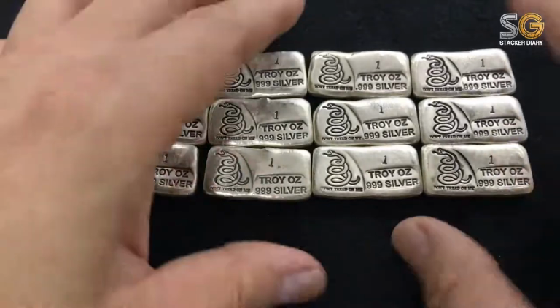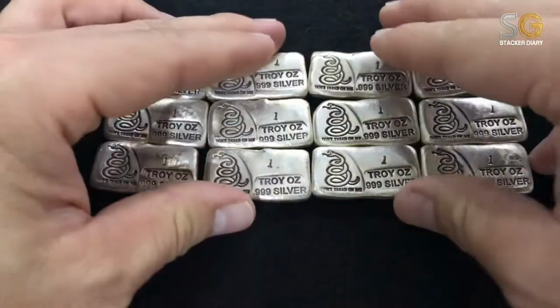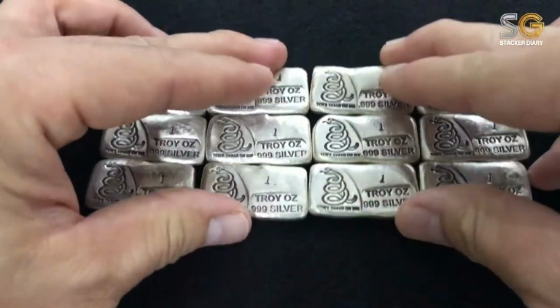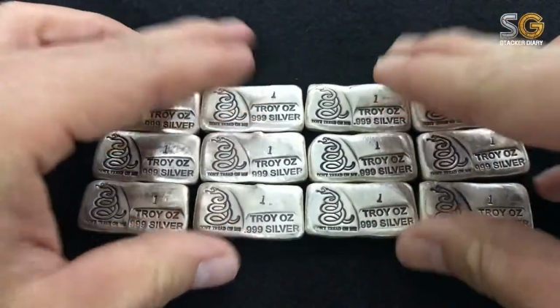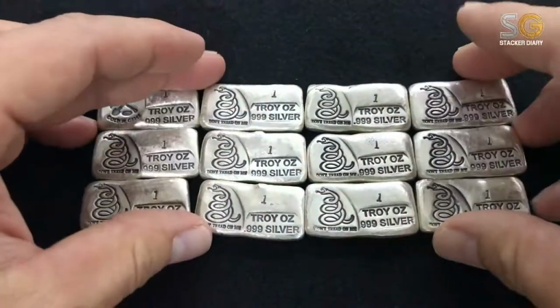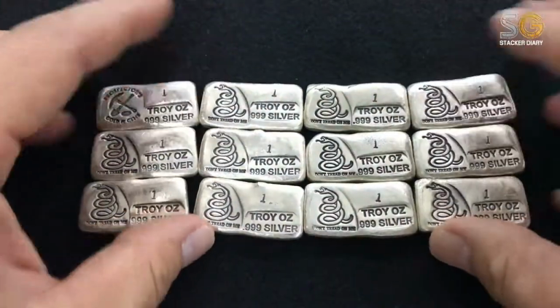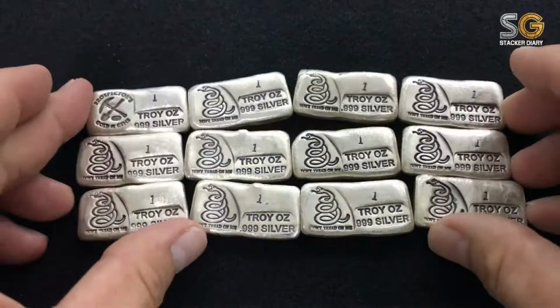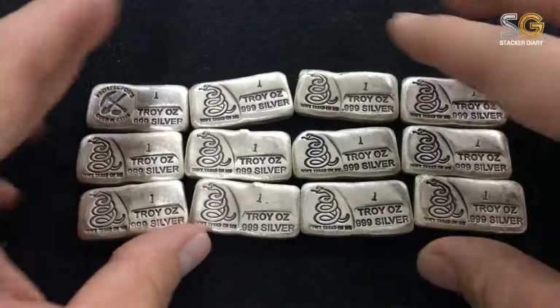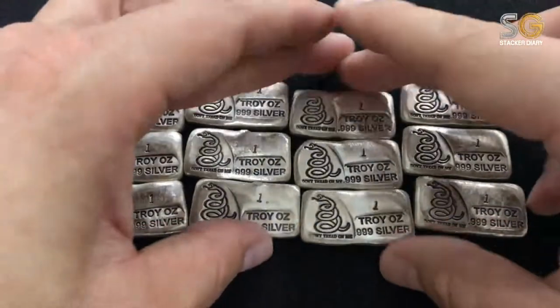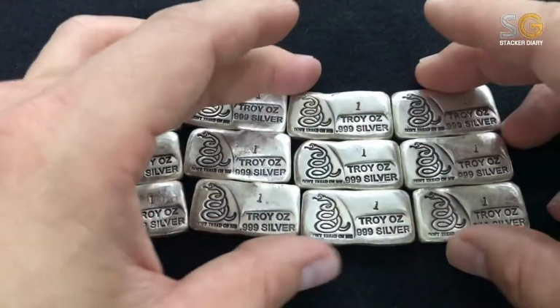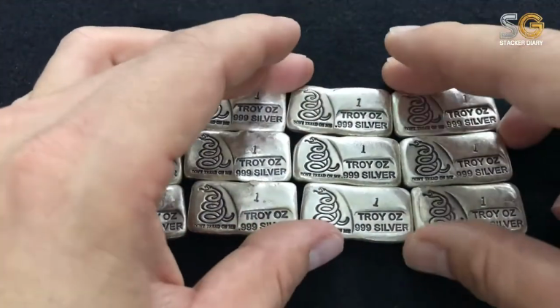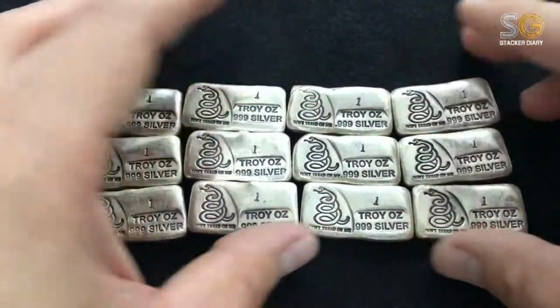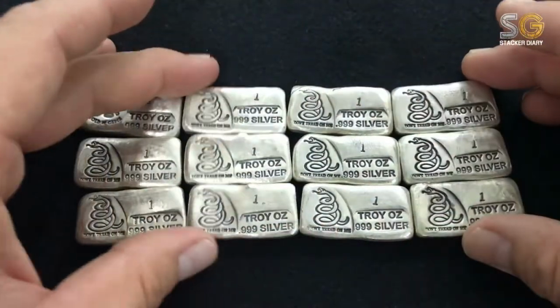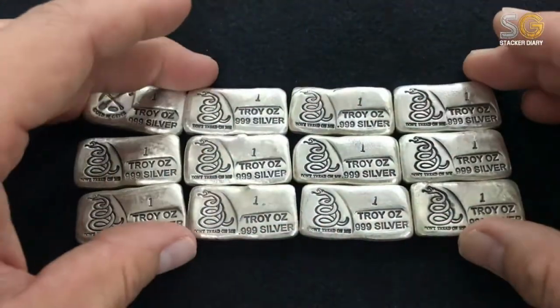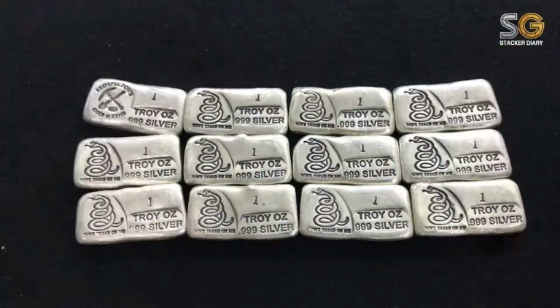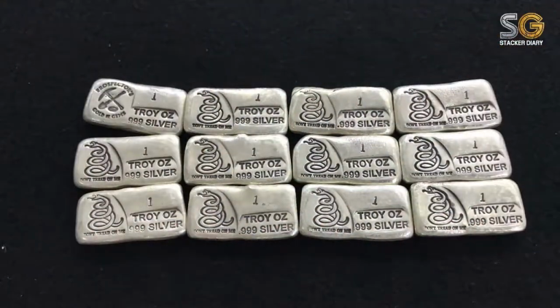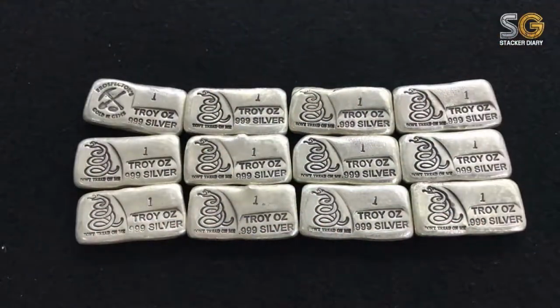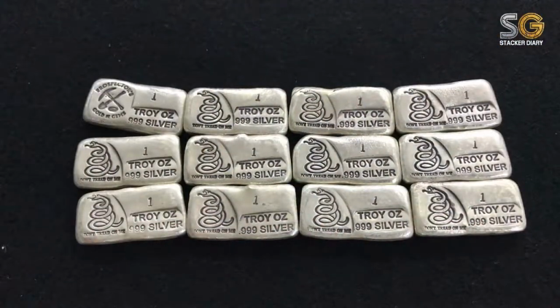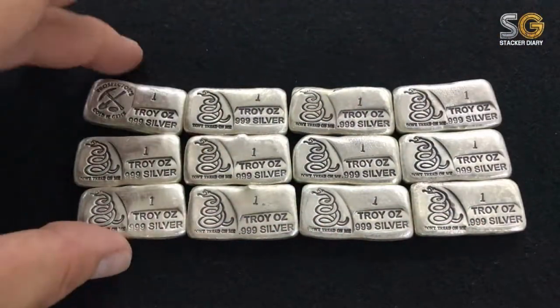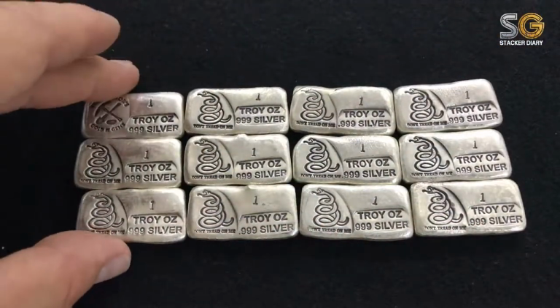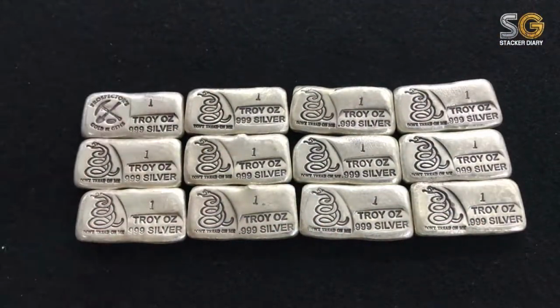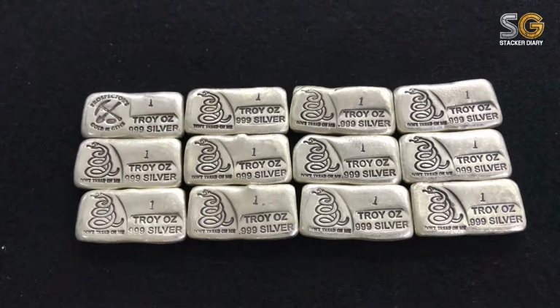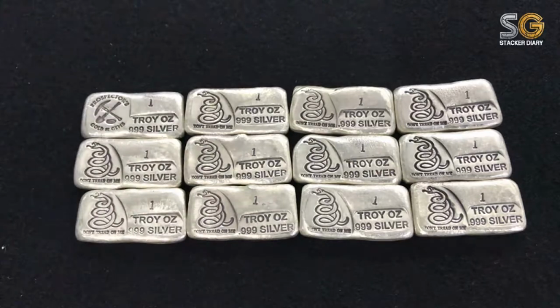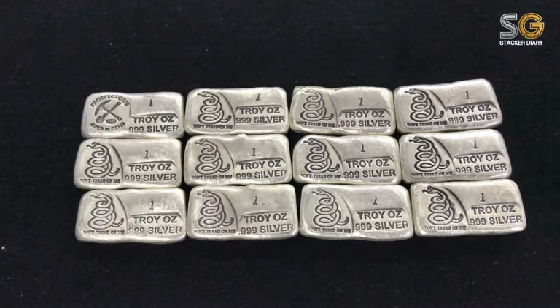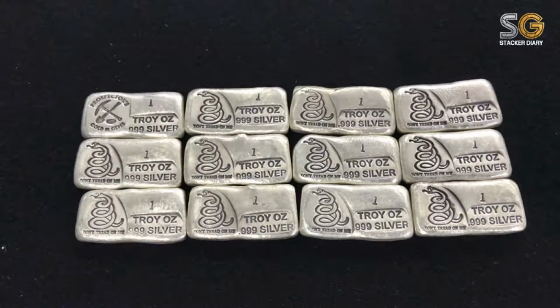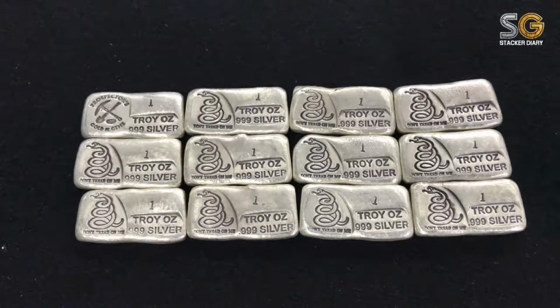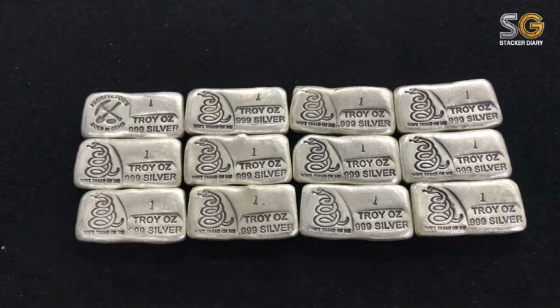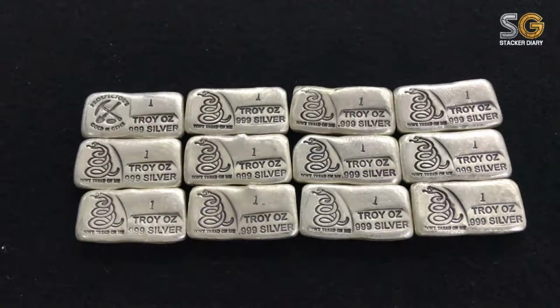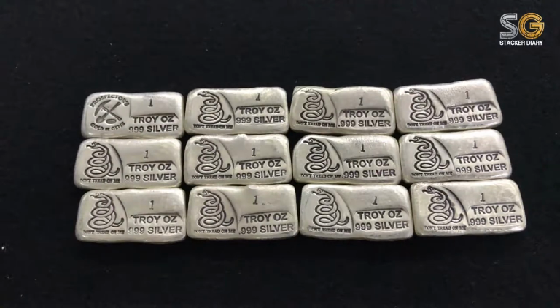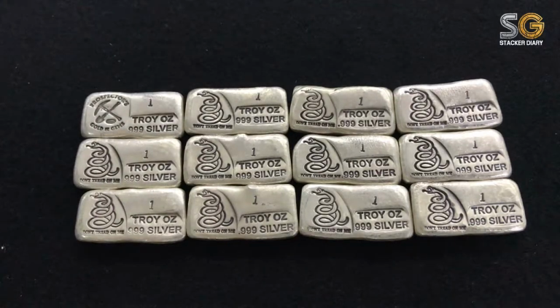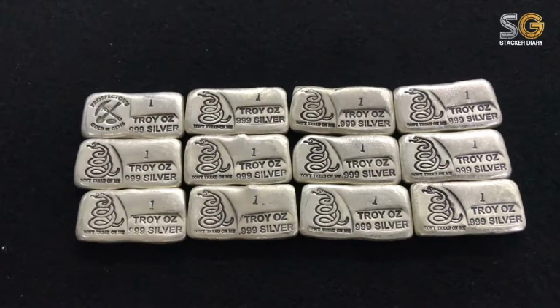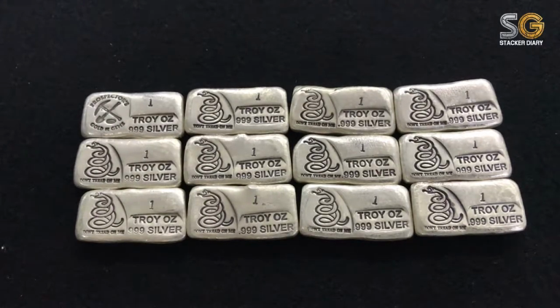So yes, I have another kind of silver pour bar added into my silver portfolio. Guys, keep stacking and preserve your value. See you next time!